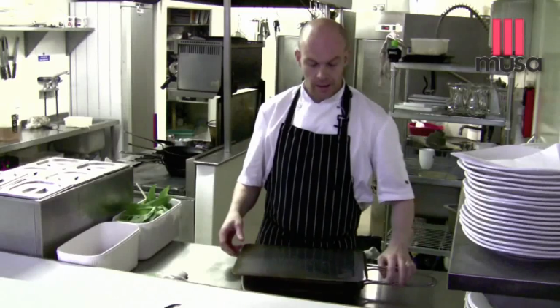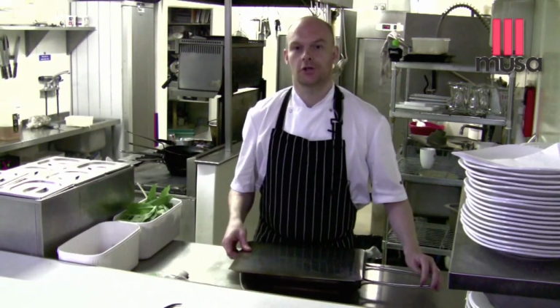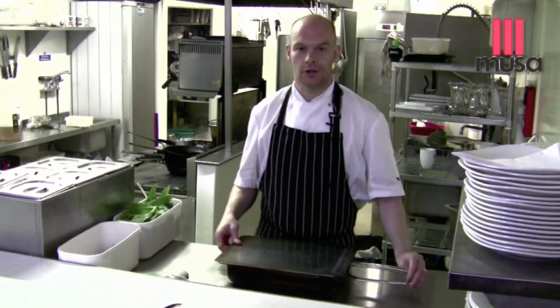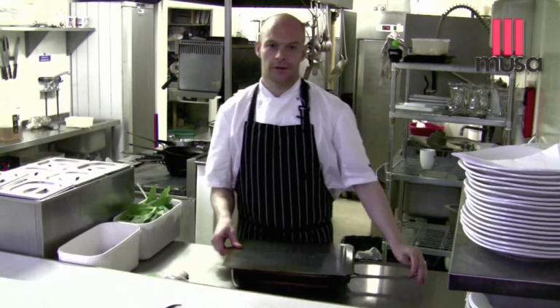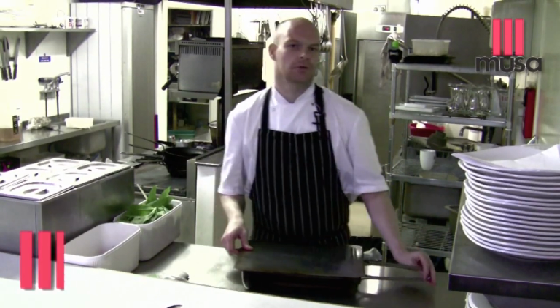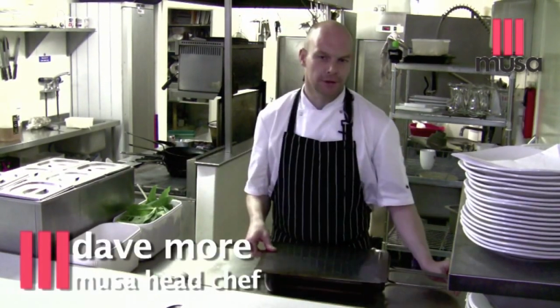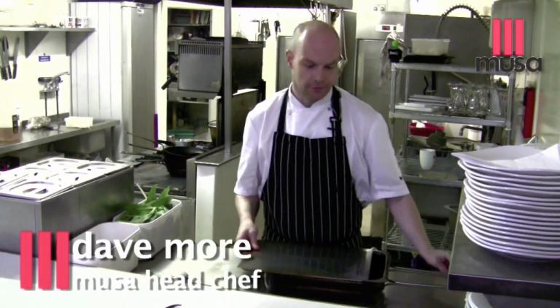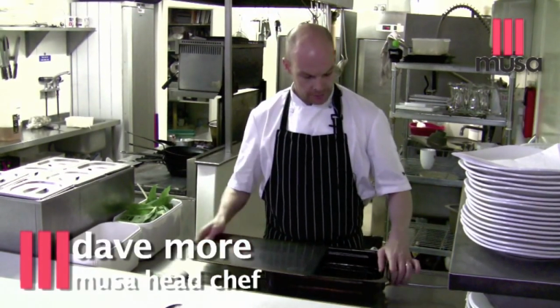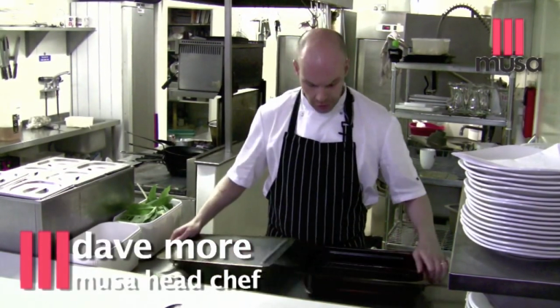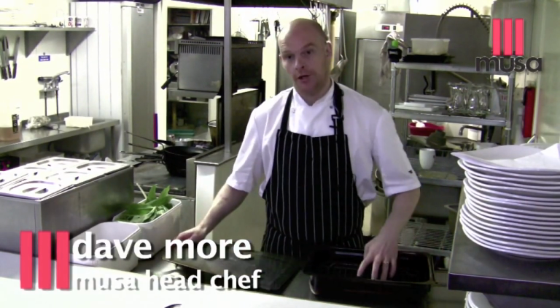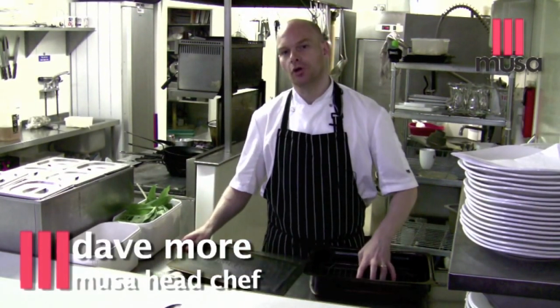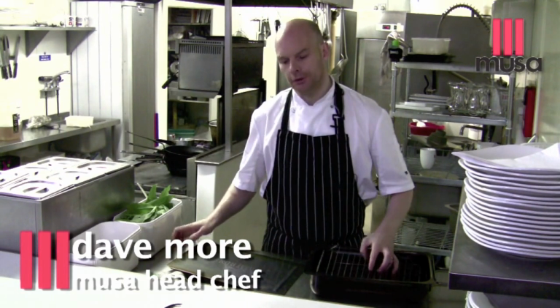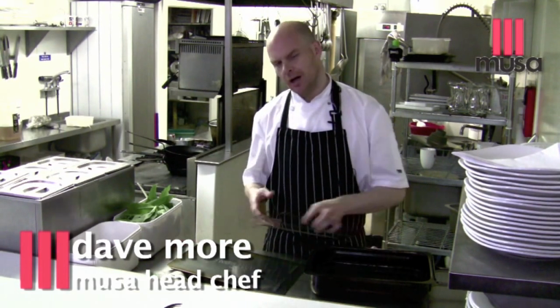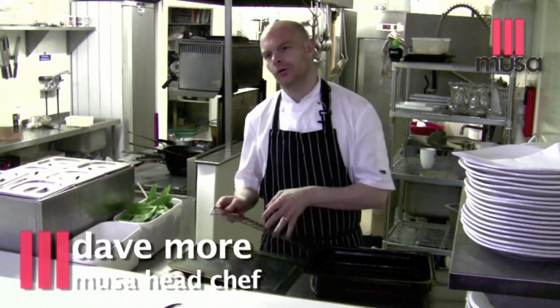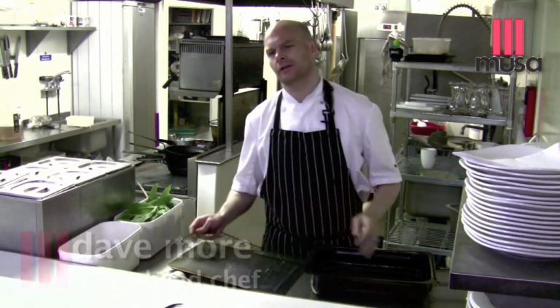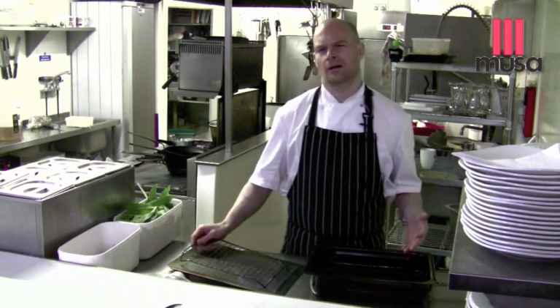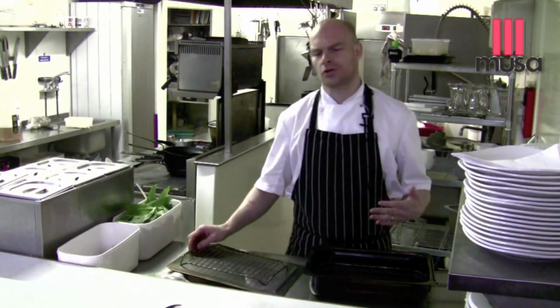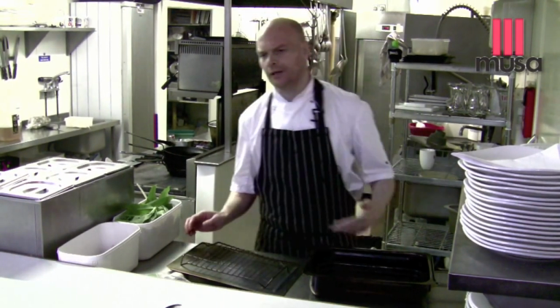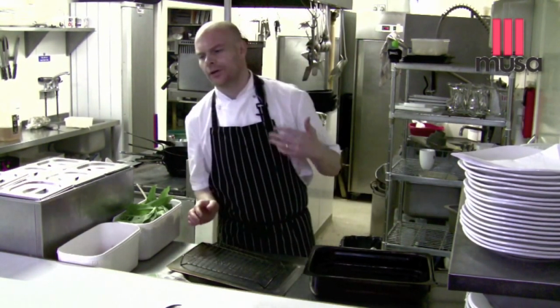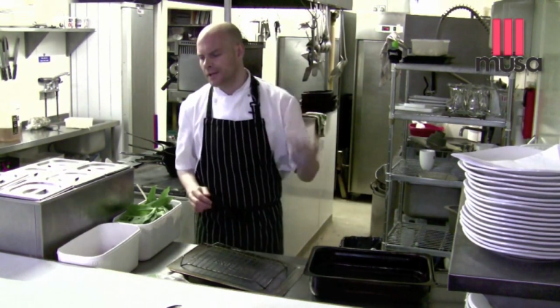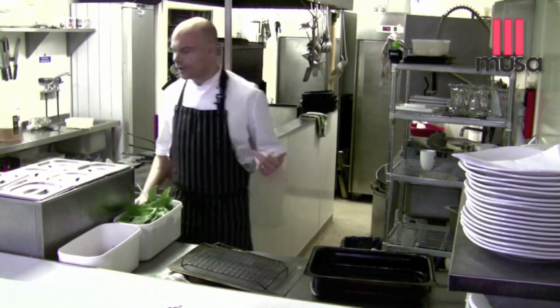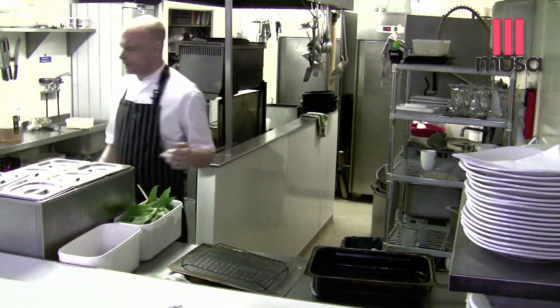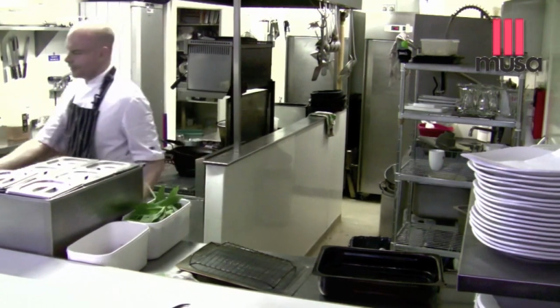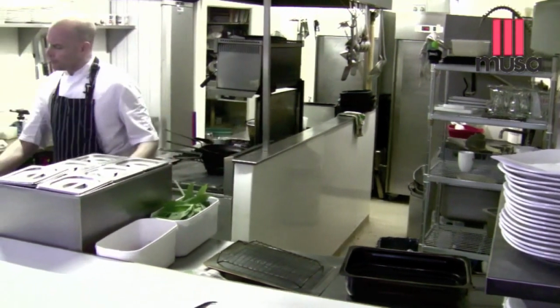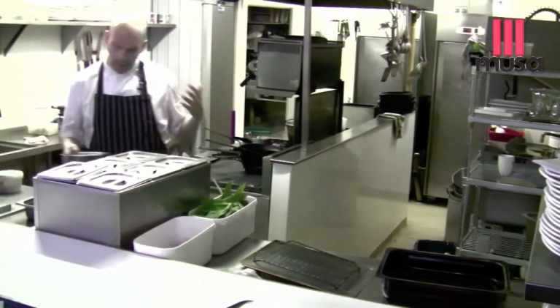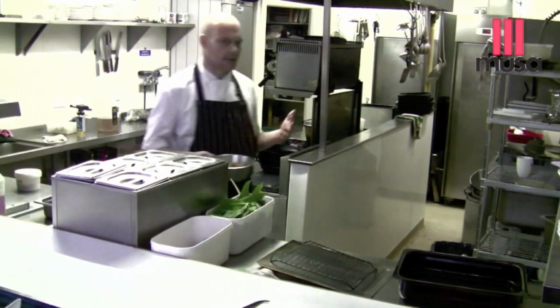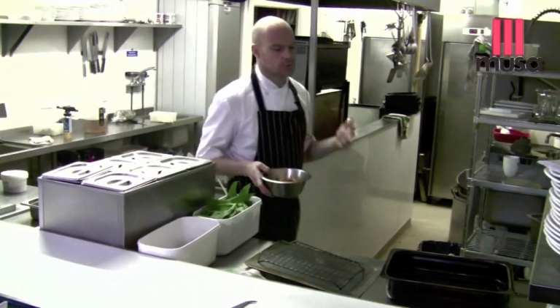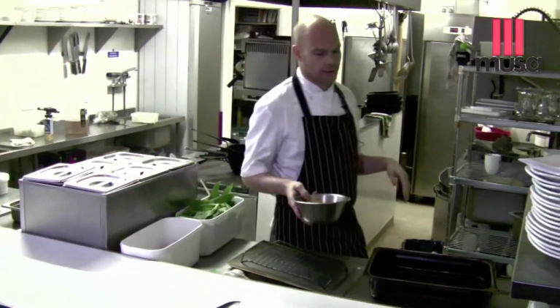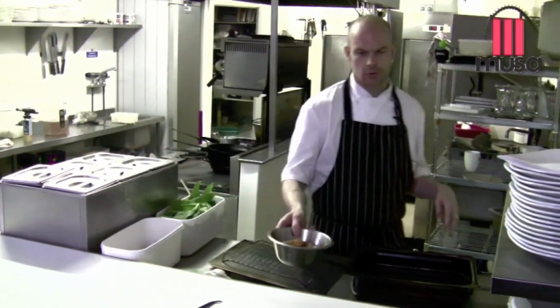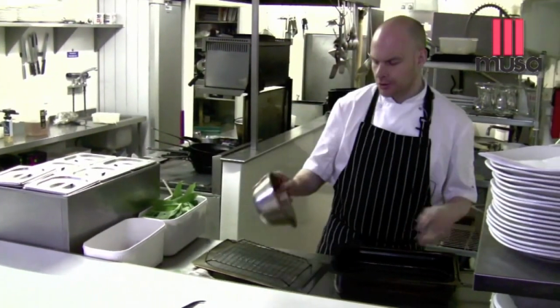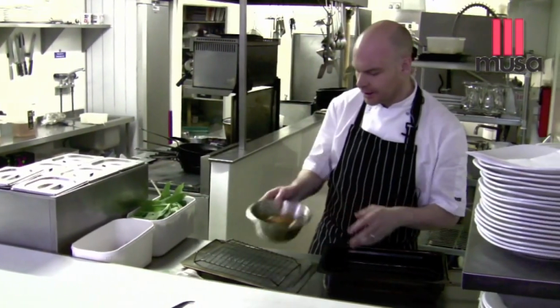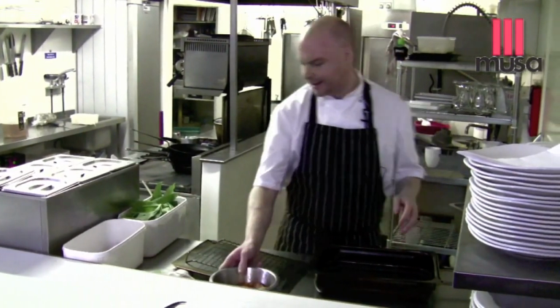Hi, we're just going to show you quickly — this is a really, really lovely thing to cook. It's smoked potatoes. A lot of folks think on smoking, they only think on the meats, they only think on the fish, but it is possible to smoke vegetables and potatoes is a great beginning.